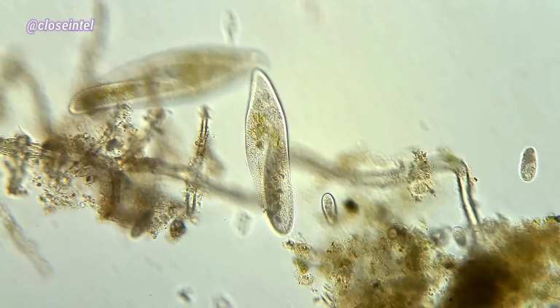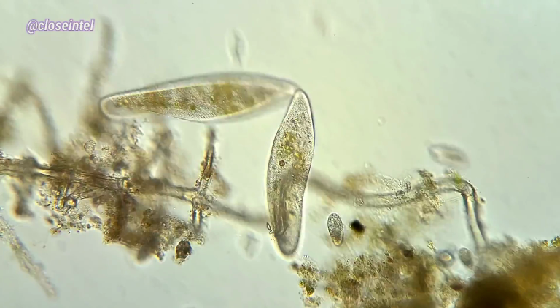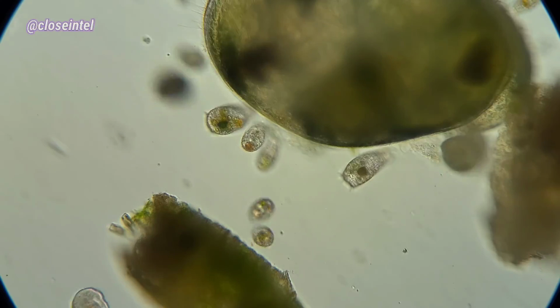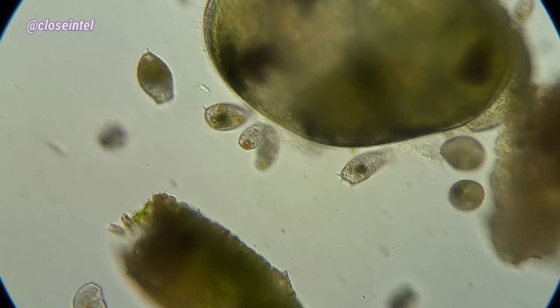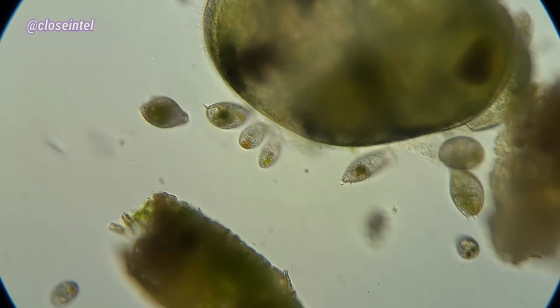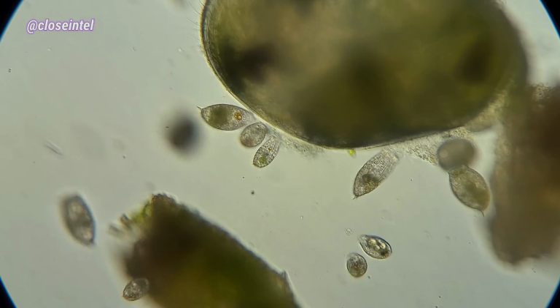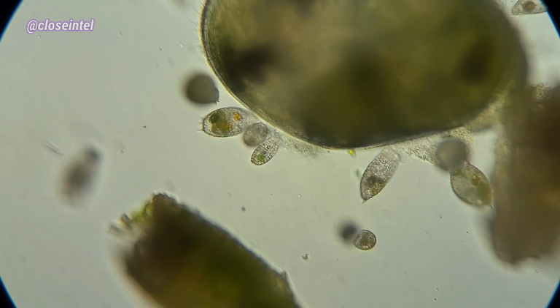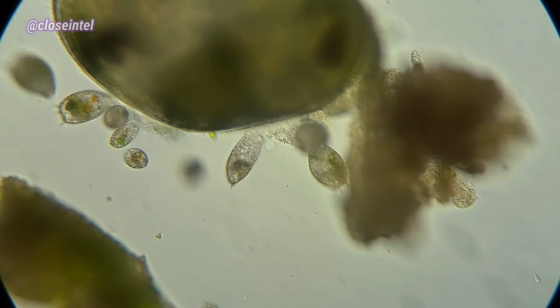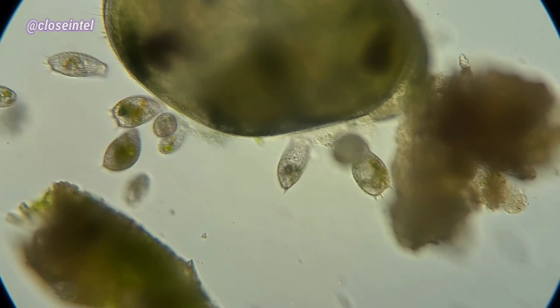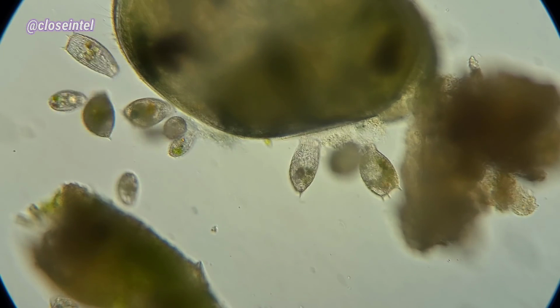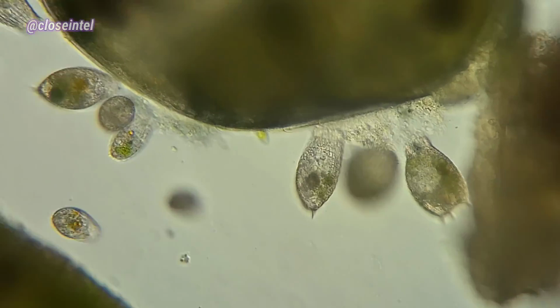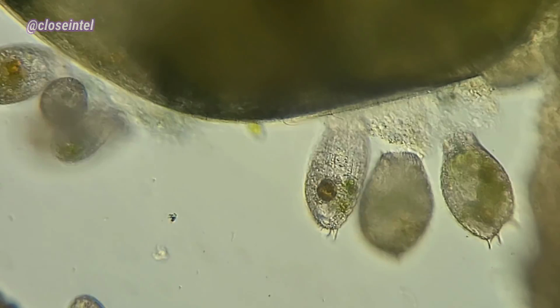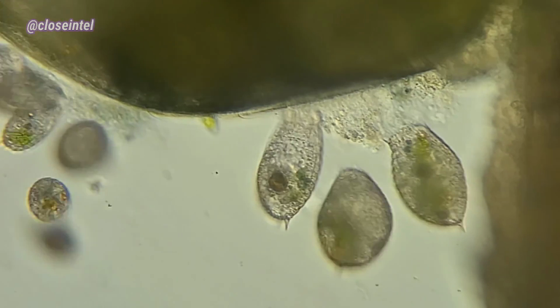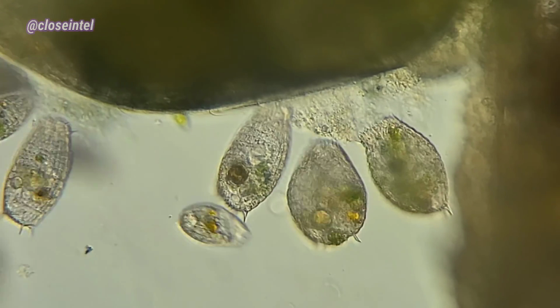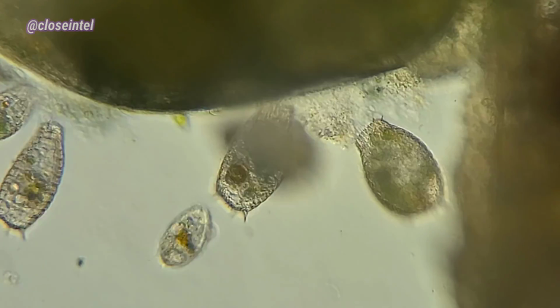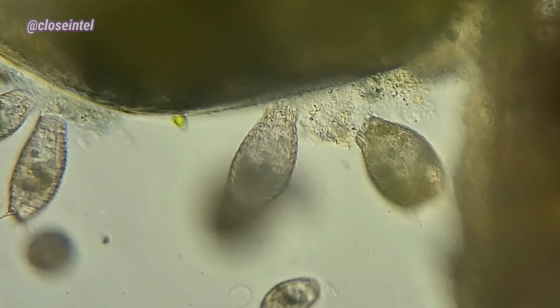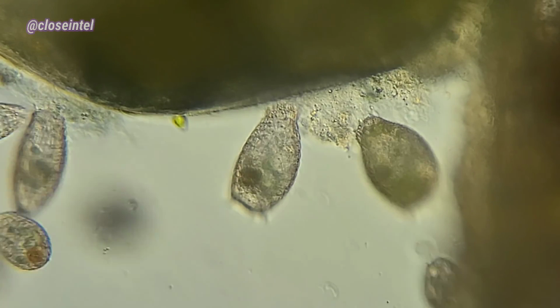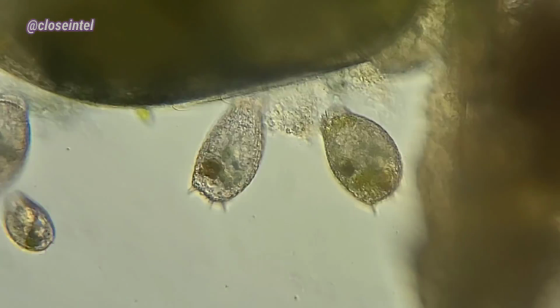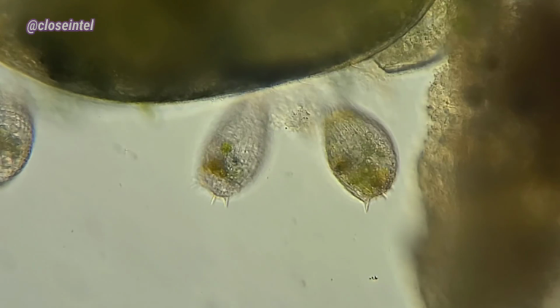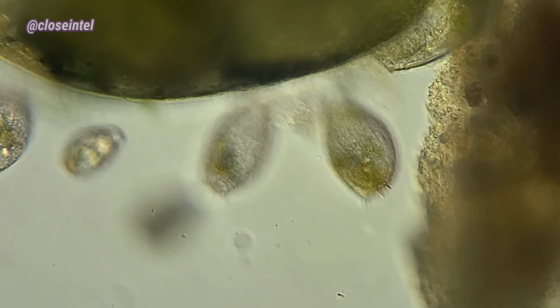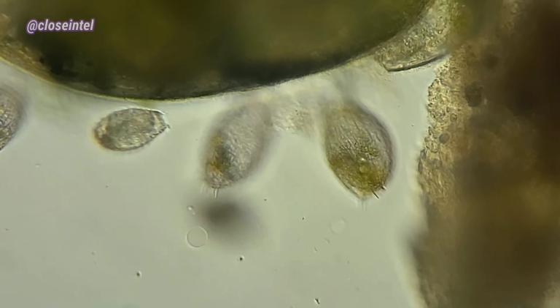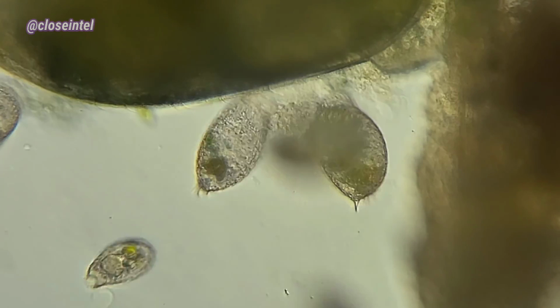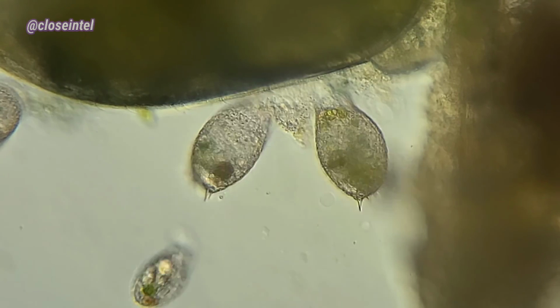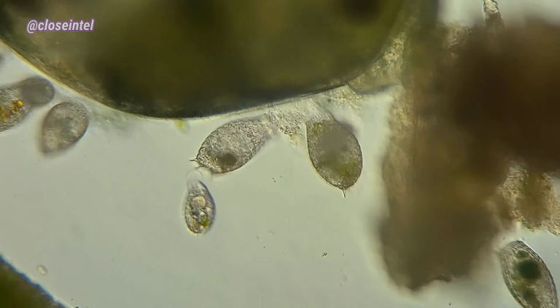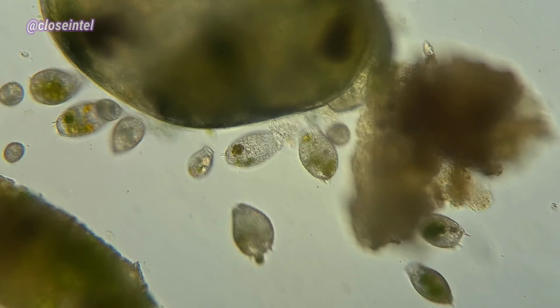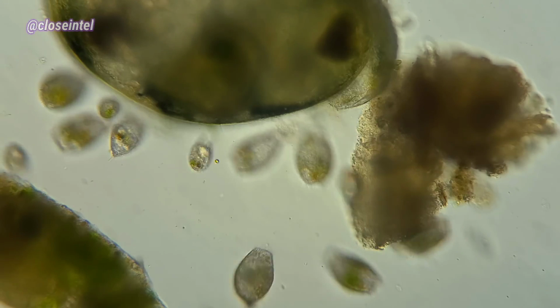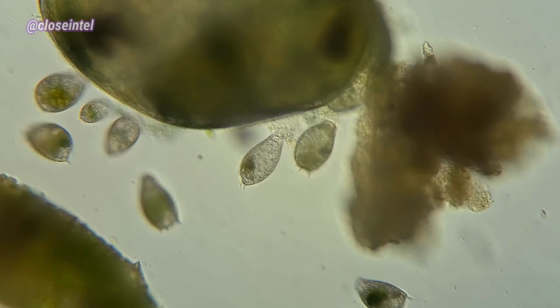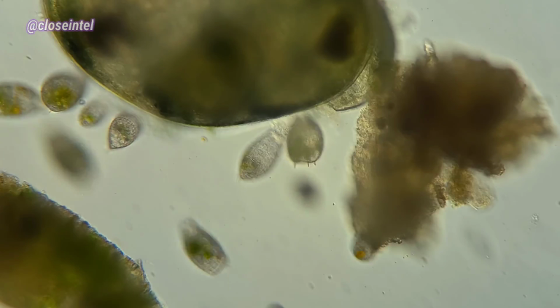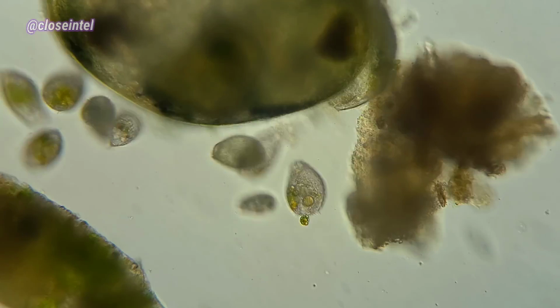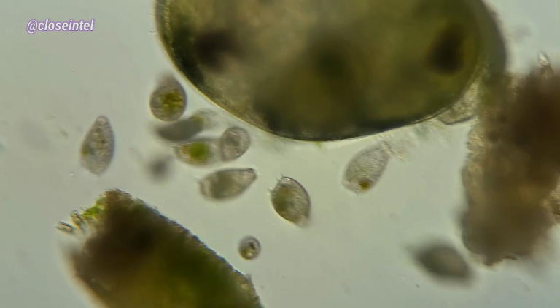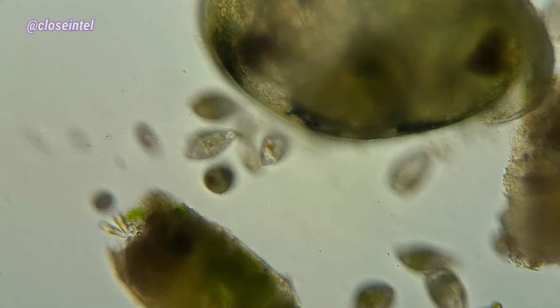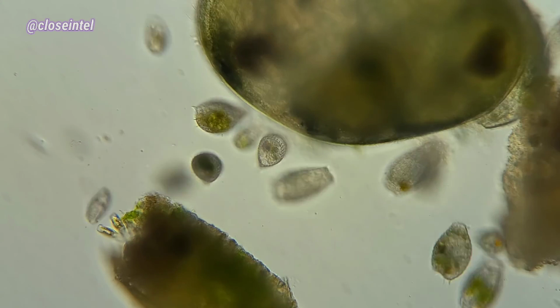We have a bunch of caleb cells that seem to have gathered around a dead crustacean — it's most likely a seed shrimp. If you look closely, you can see the plates that surround the caleb's body, and it's actually an armor made up of calcium carbonate.